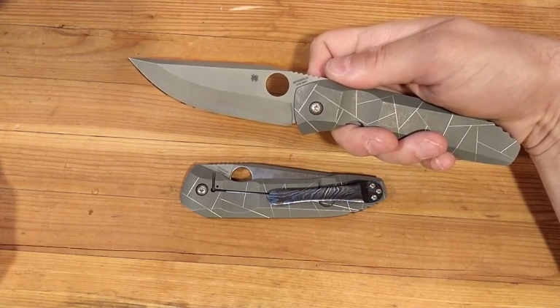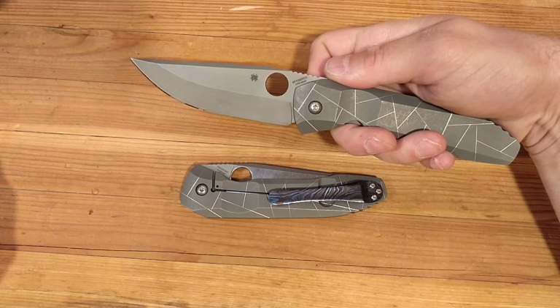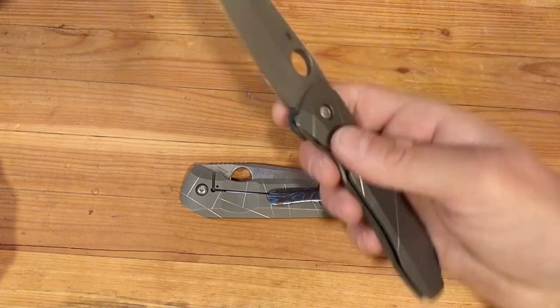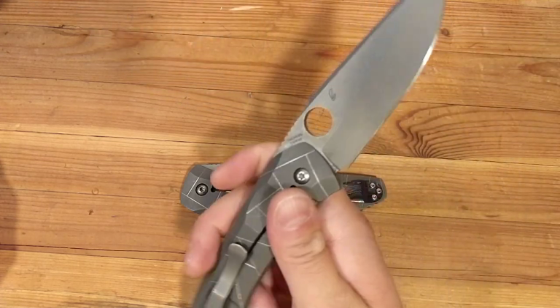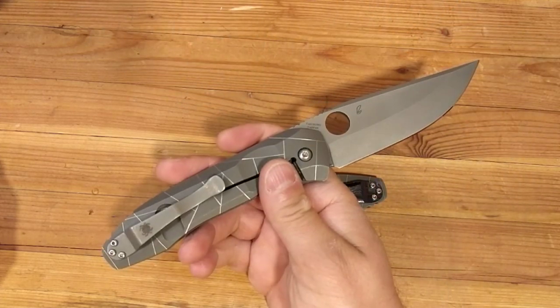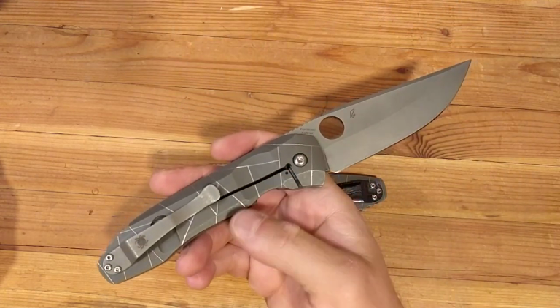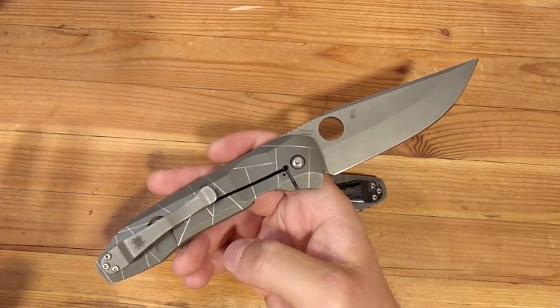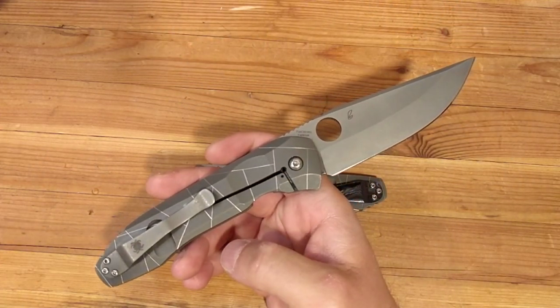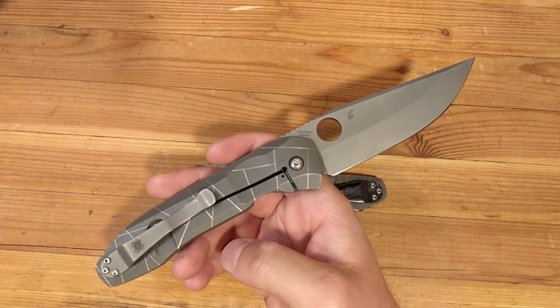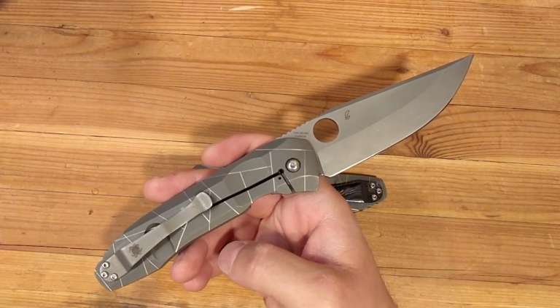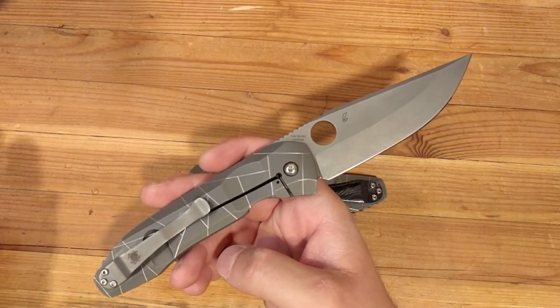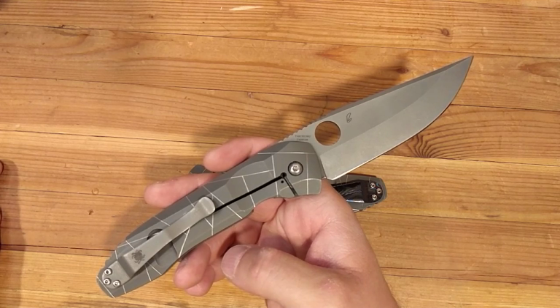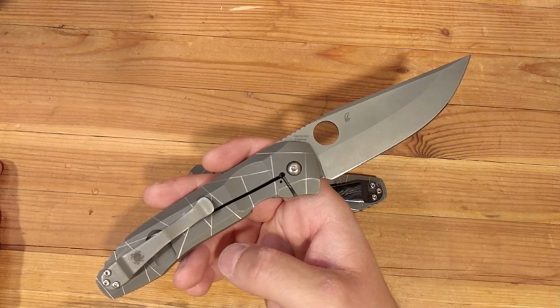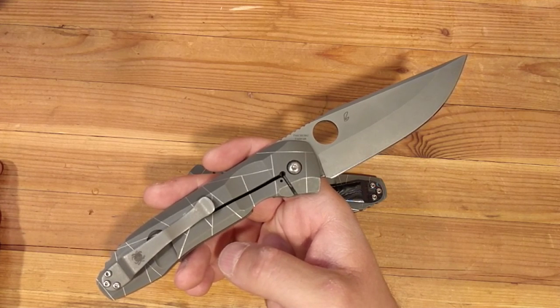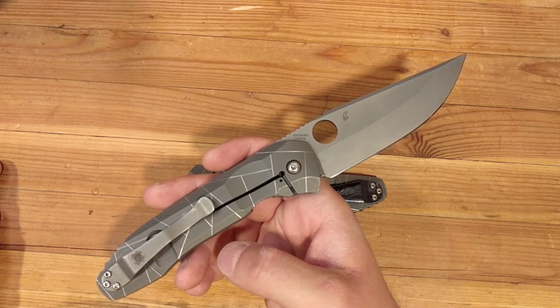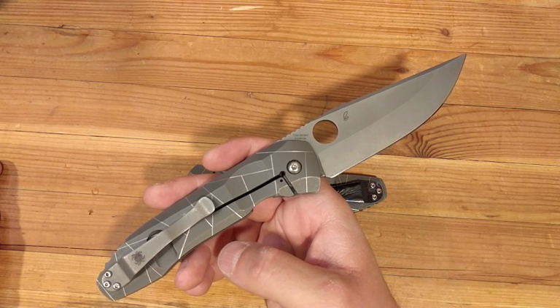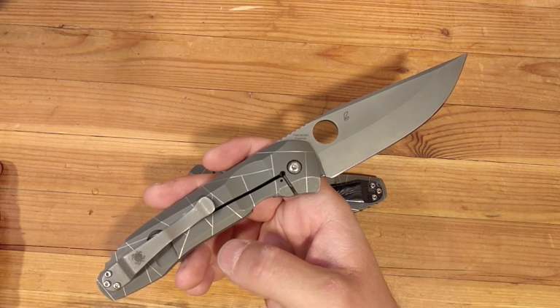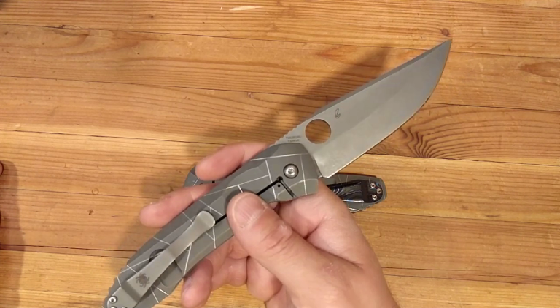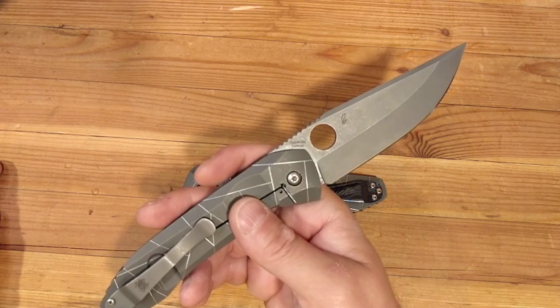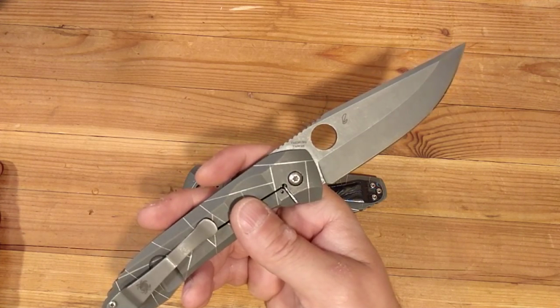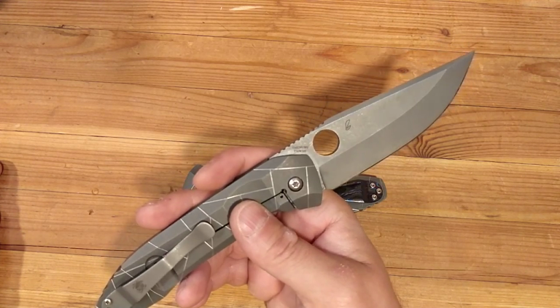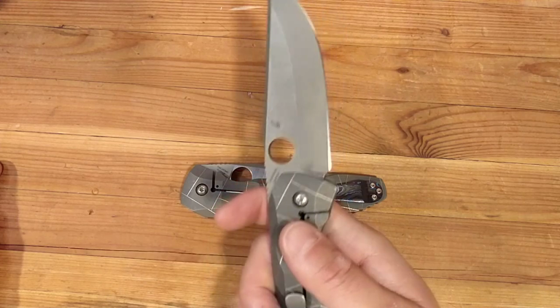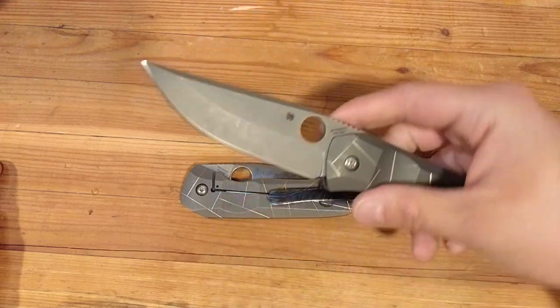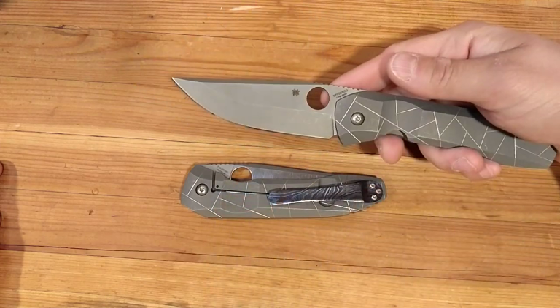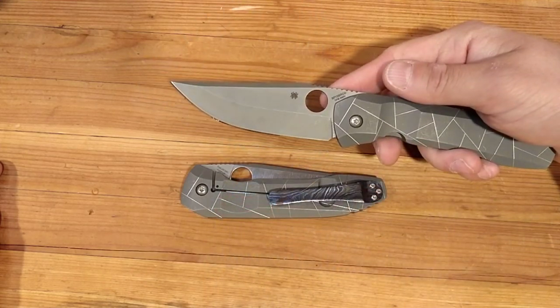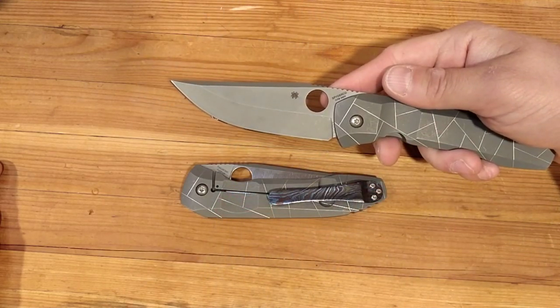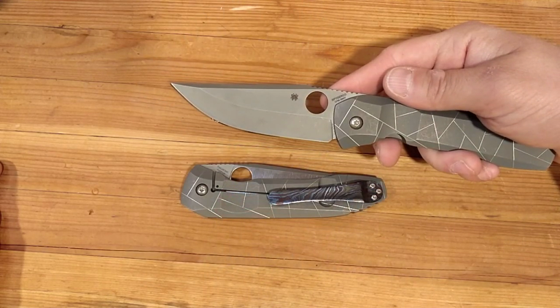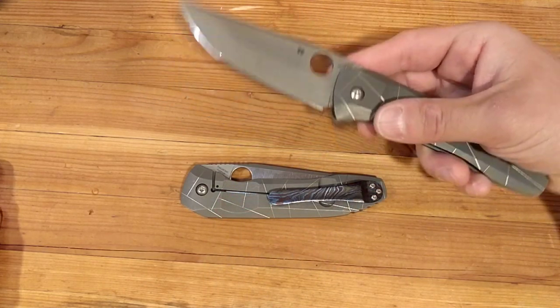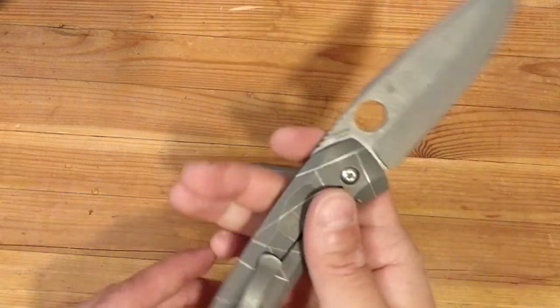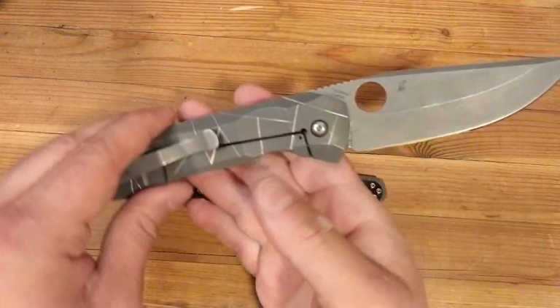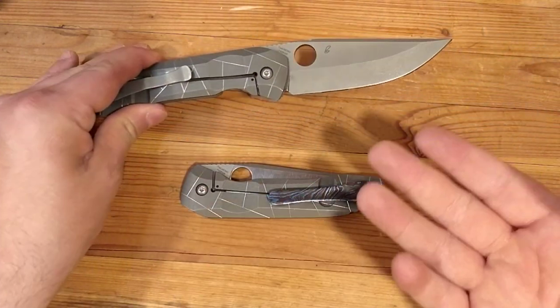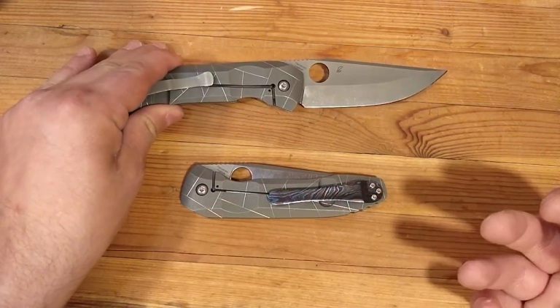The Spyderco Nirvana has been discontinued and reviewed to death, so I'm not going to go into that. Highlights: Peter Rizenti Design, Spyderco USA Collaboration, S90V Blade Steel, Taichung Taiwan Manufacture. Default grind is going to be a Sabre grind with a Stonewash finish.